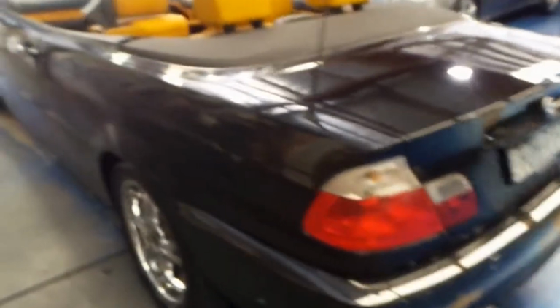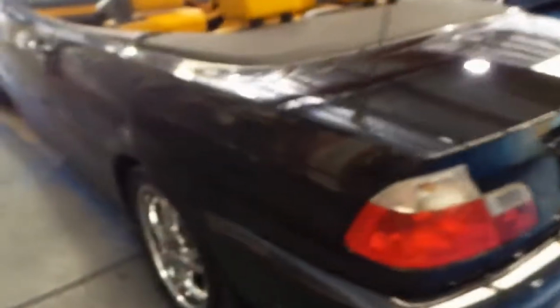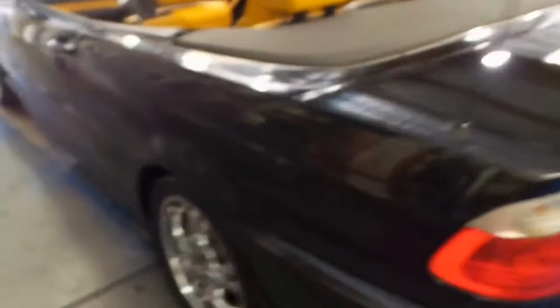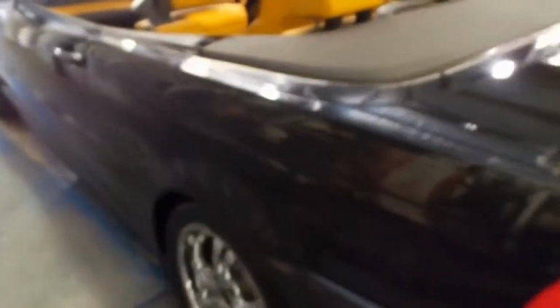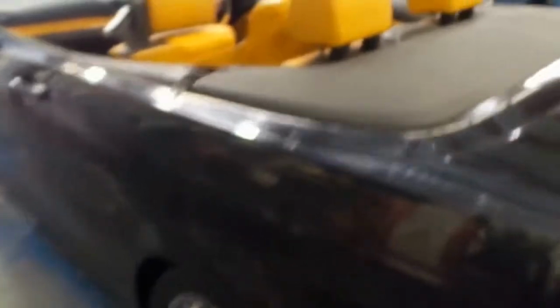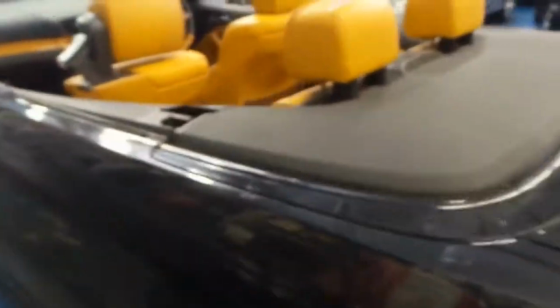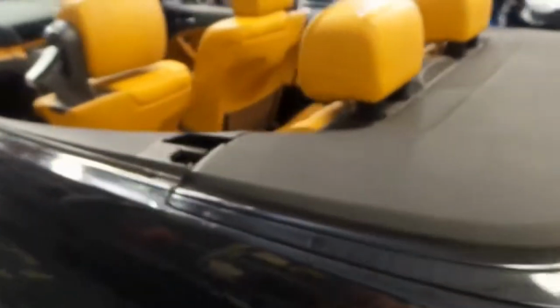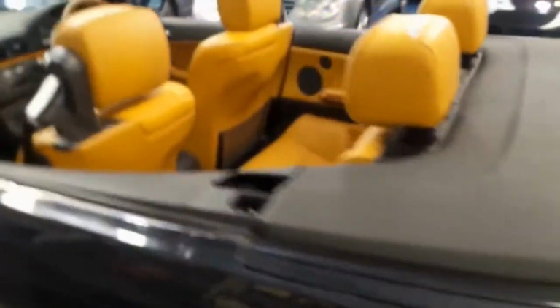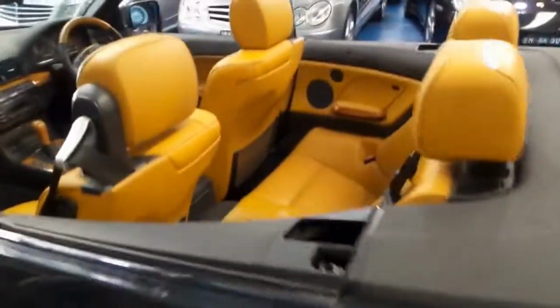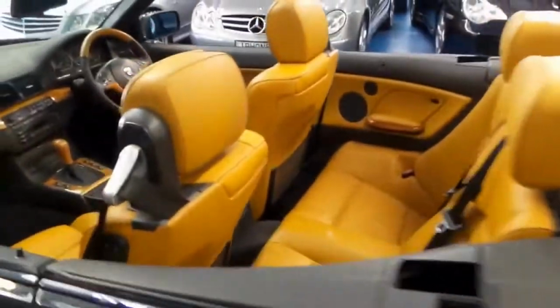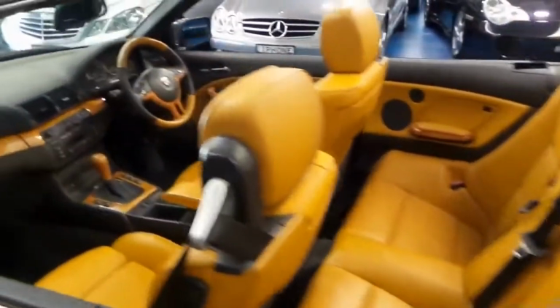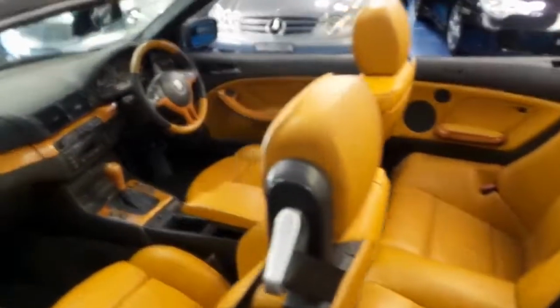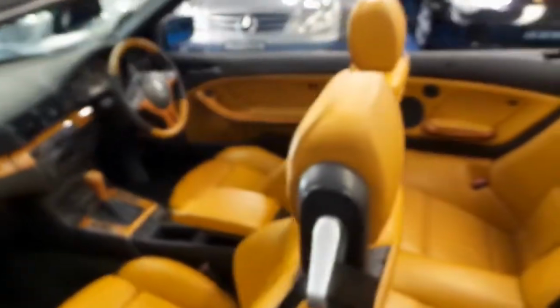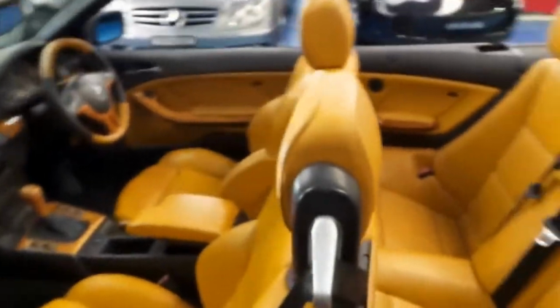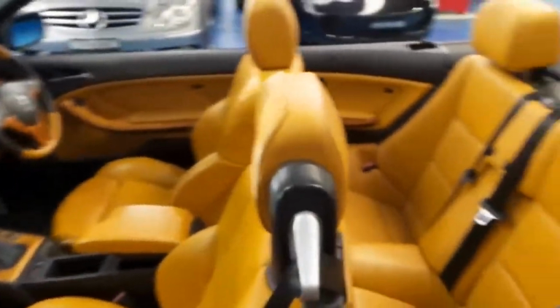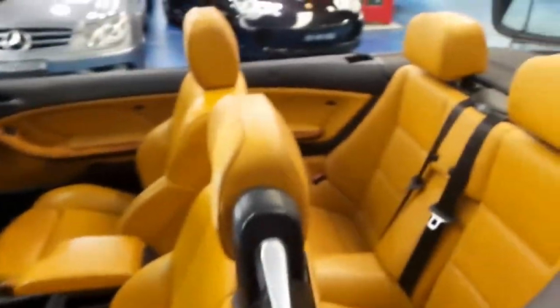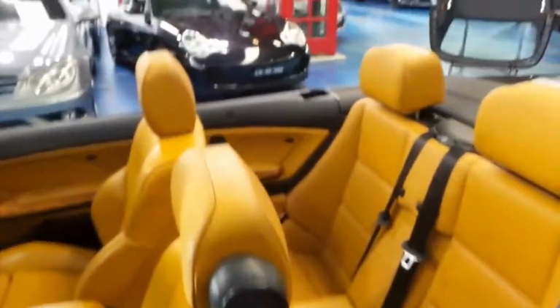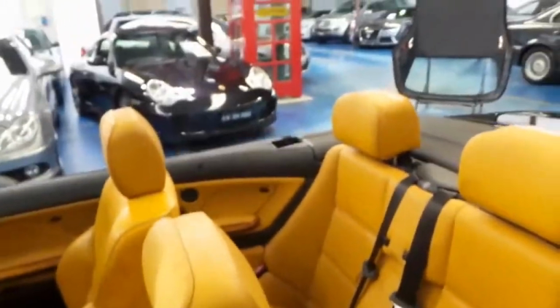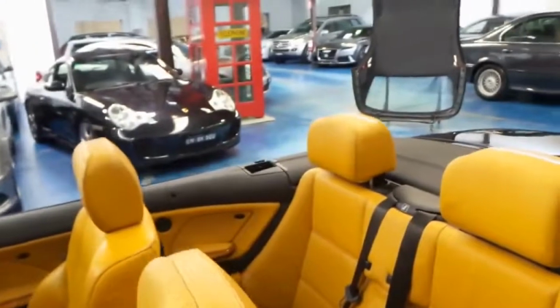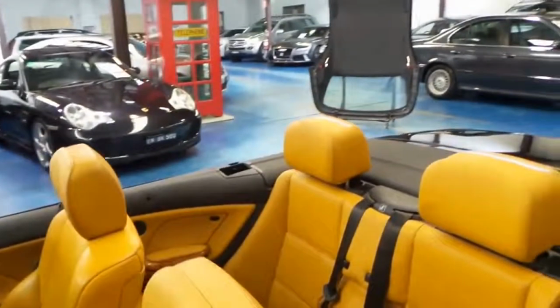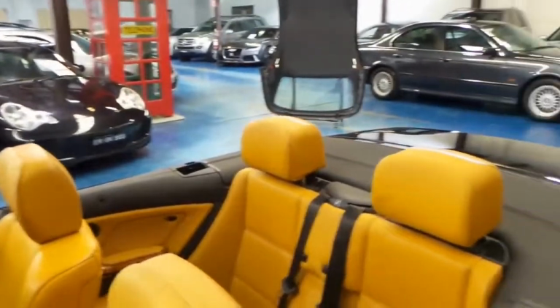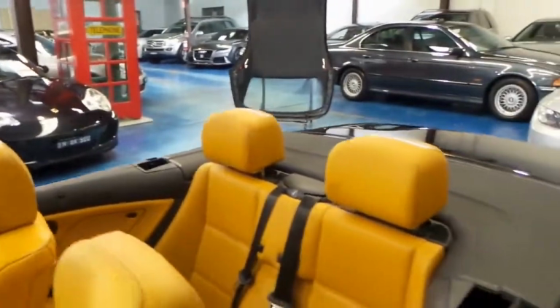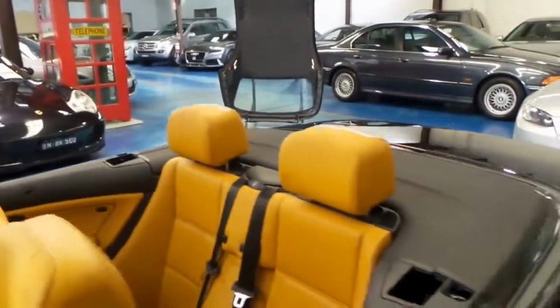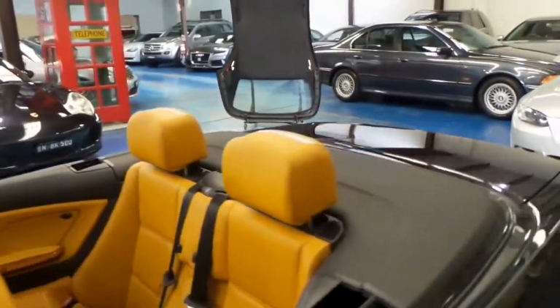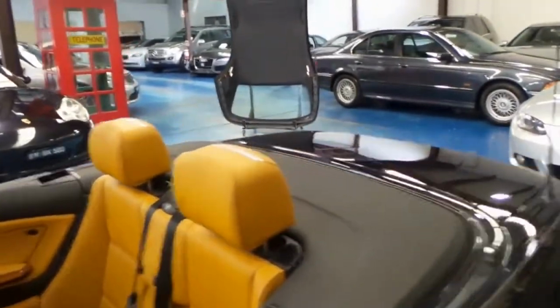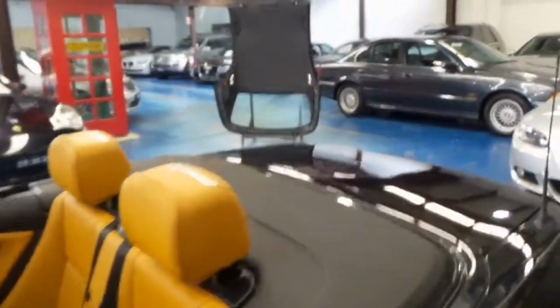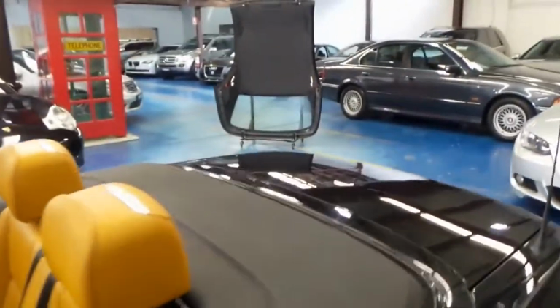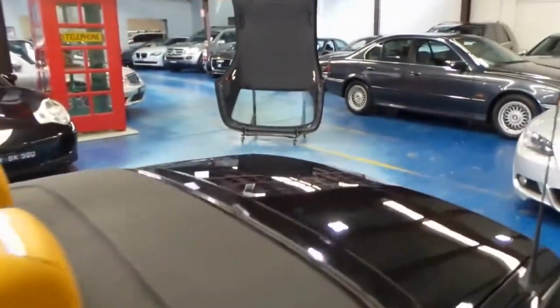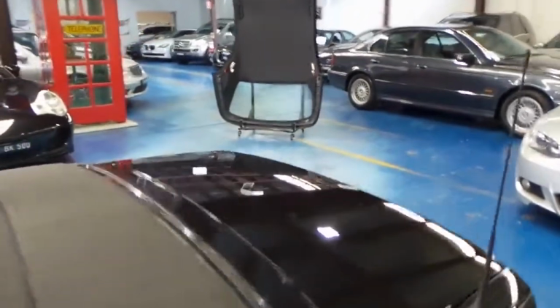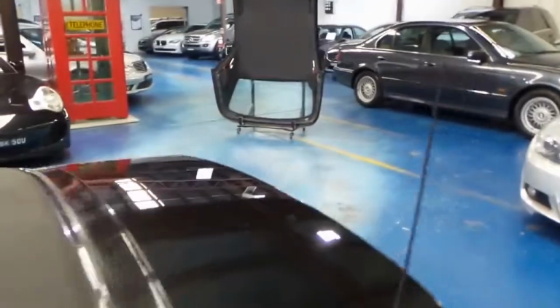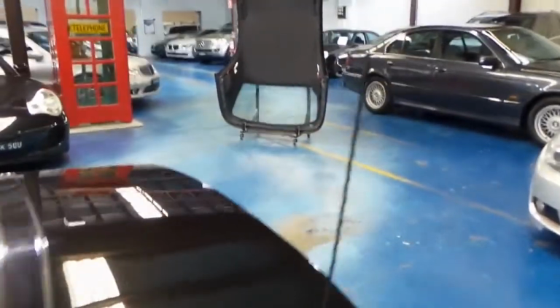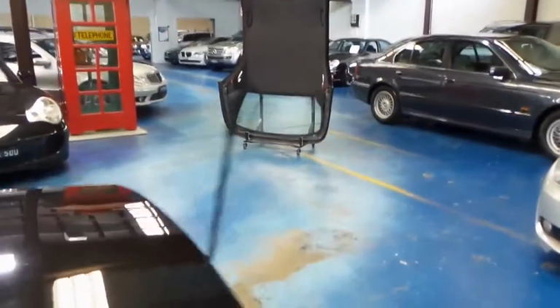Thanks again for watching our video. We are the Old Timer Centre in Marrickville and we have a number of European cars in stock. As I did mention, this car does come with the hard top. Thanks again for watching.